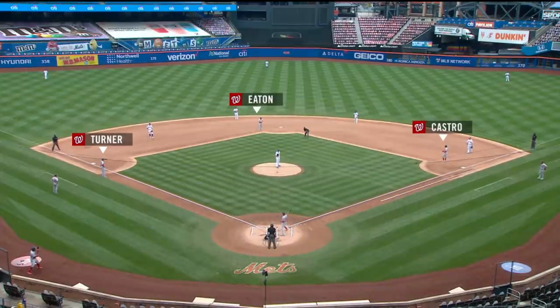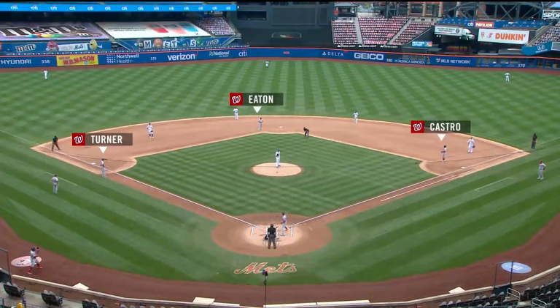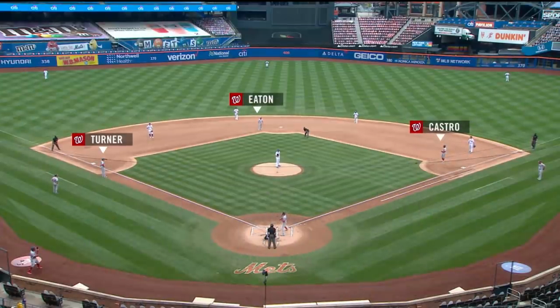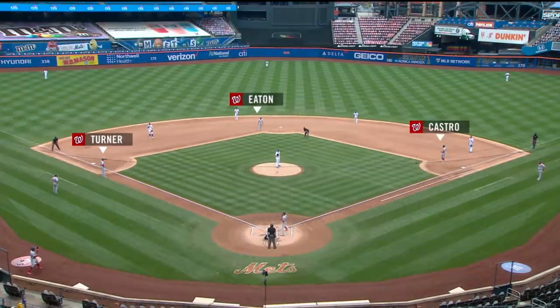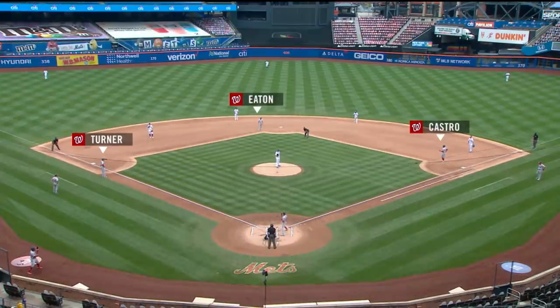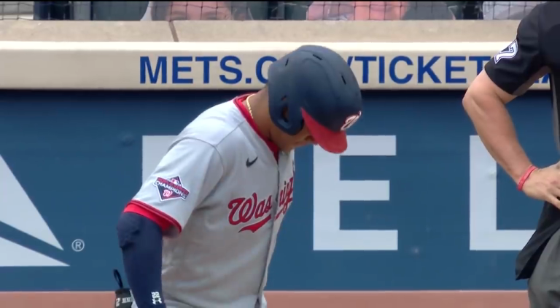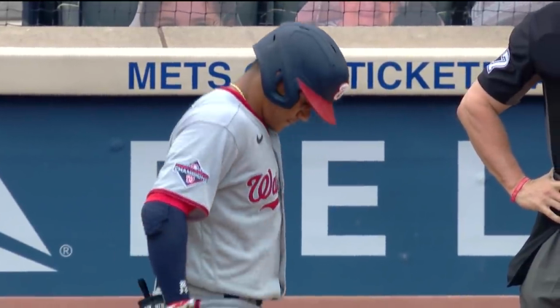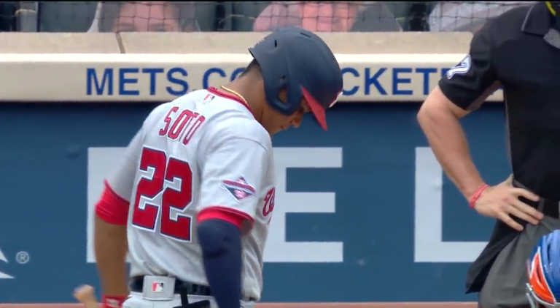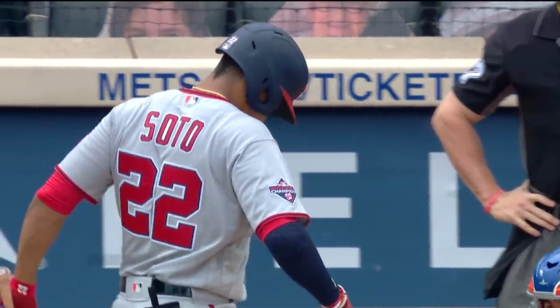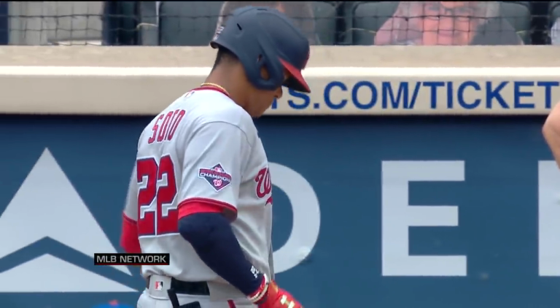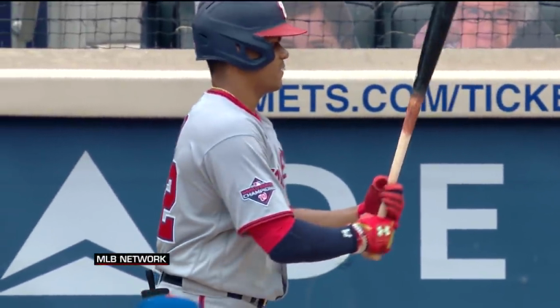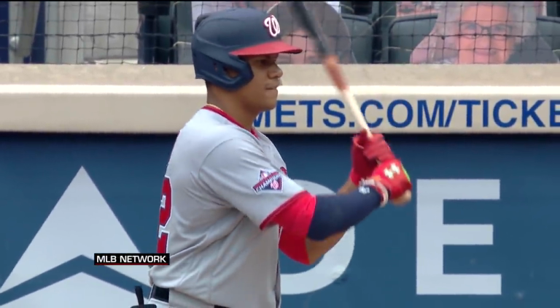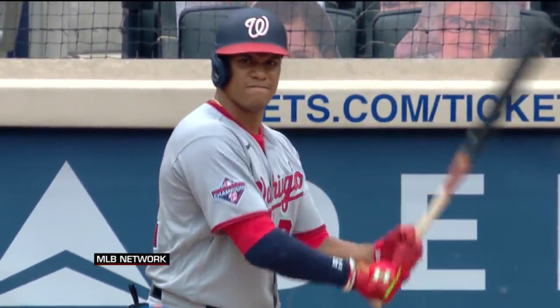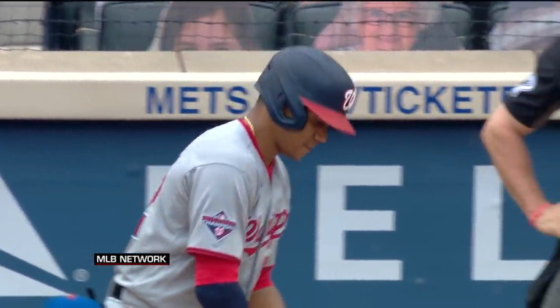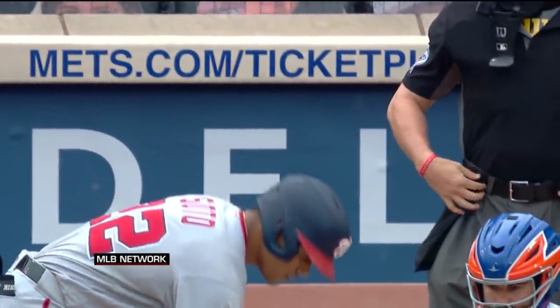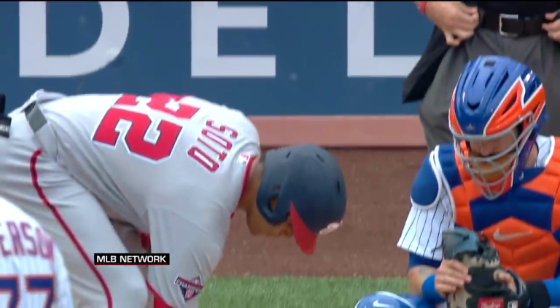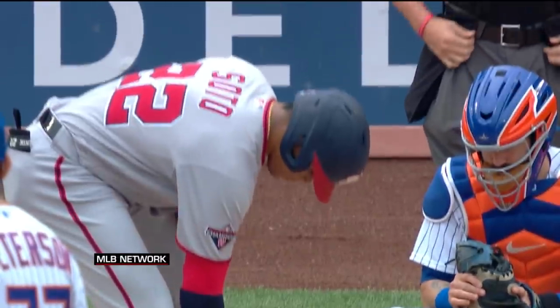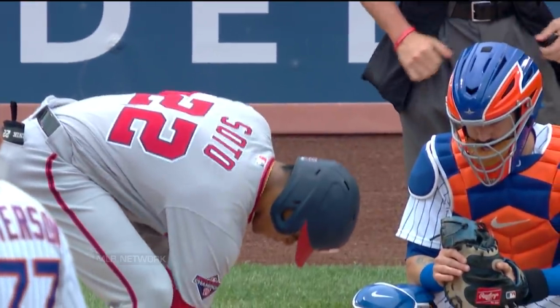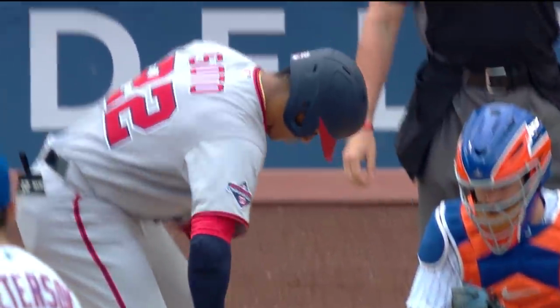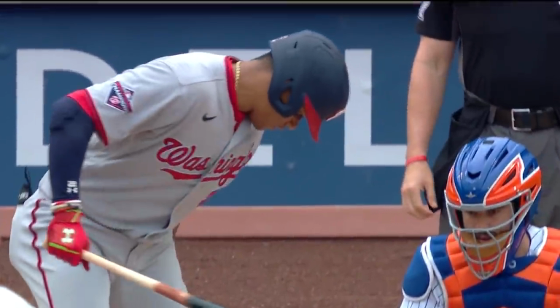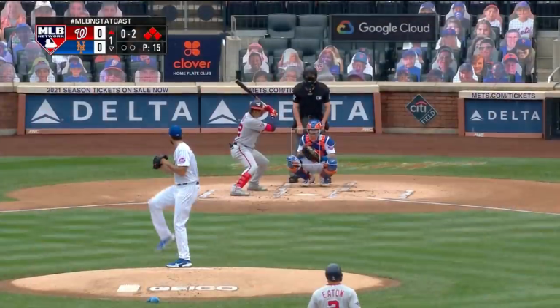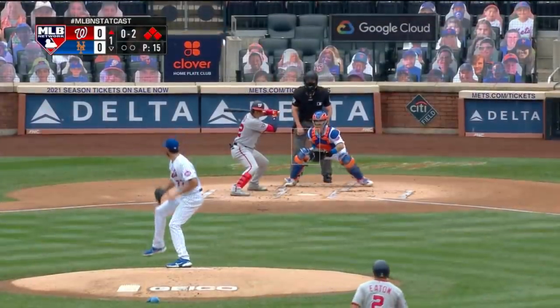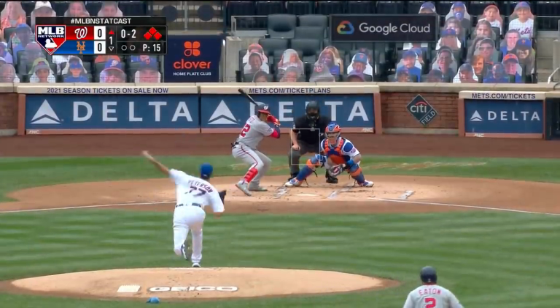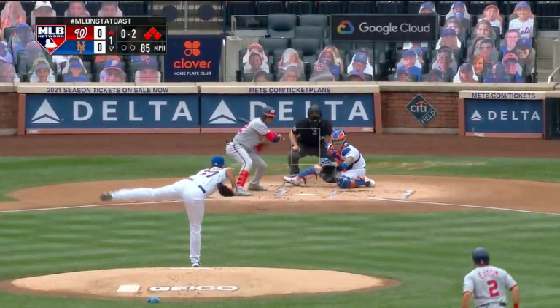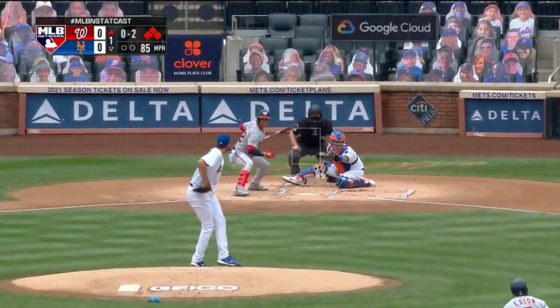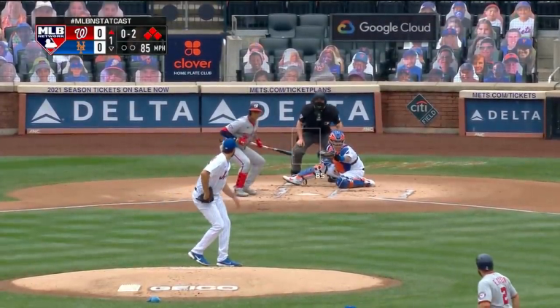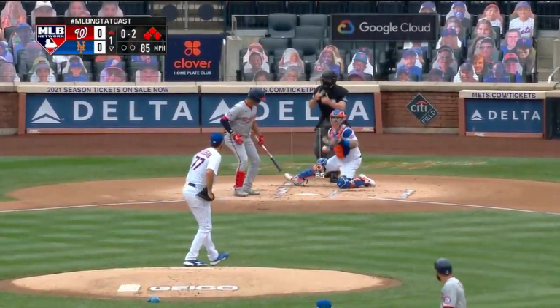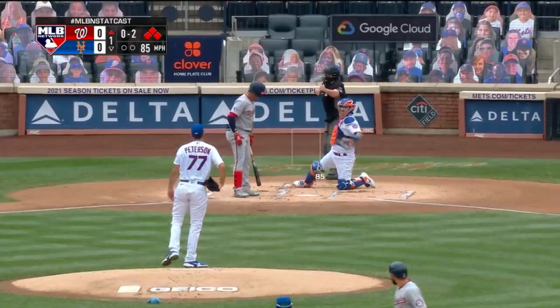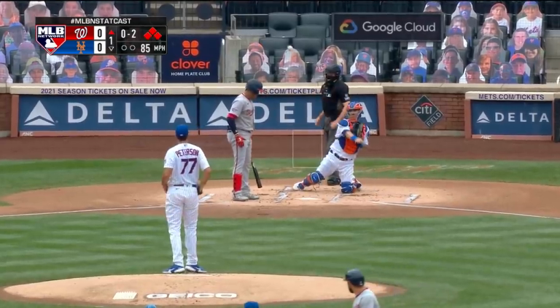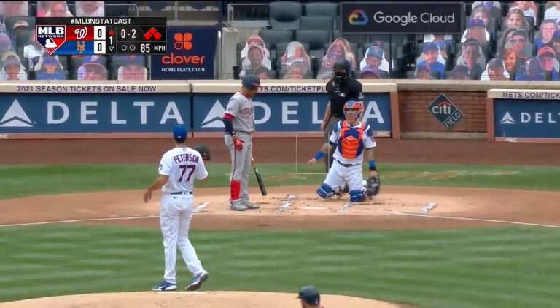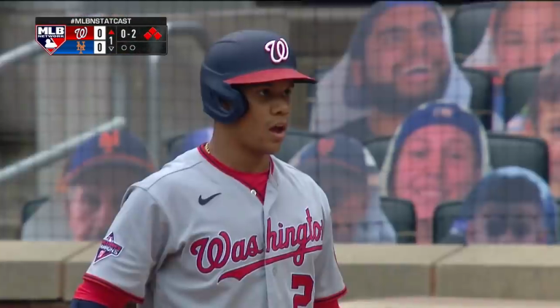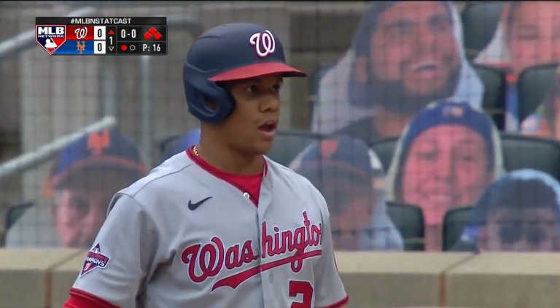Bases are loaded, all three getting on base, and that's going to bring up the guy you really want to avoid in this situation — and that's Juan Soto. And he struck him out. He fooled him.